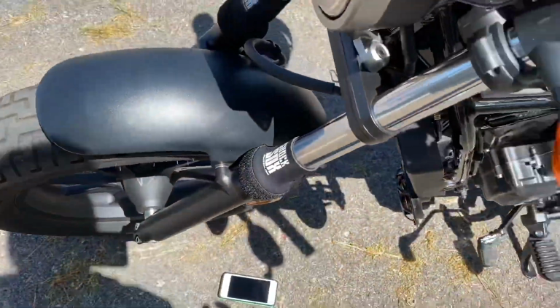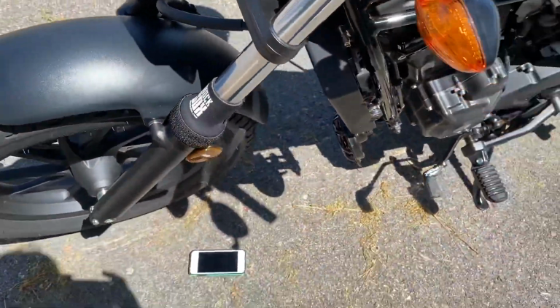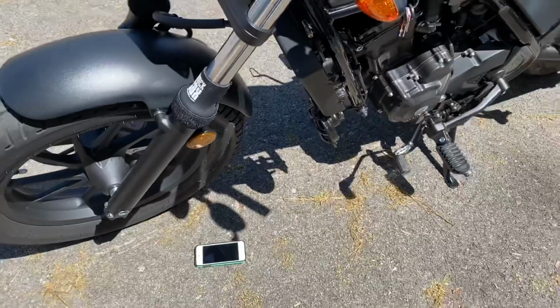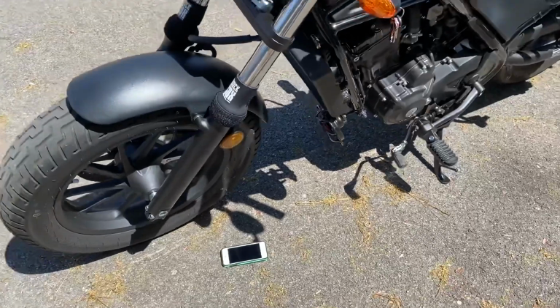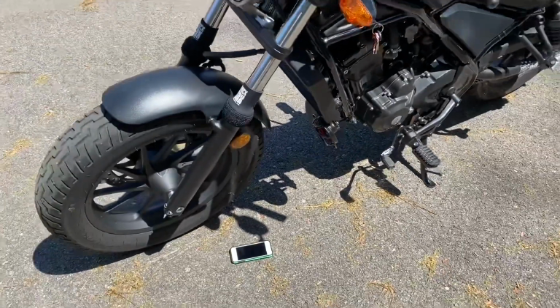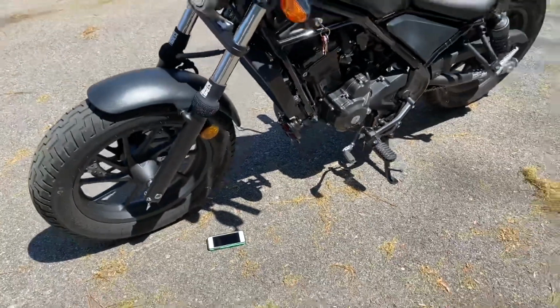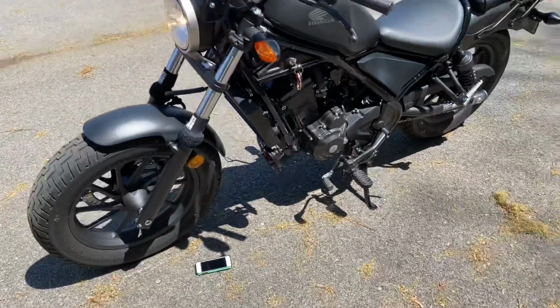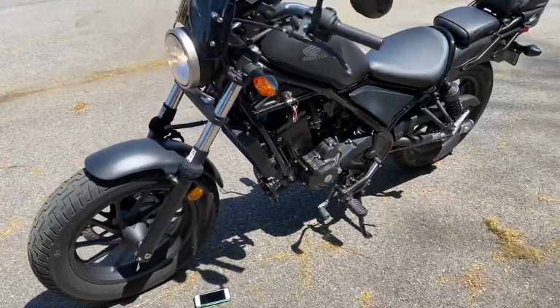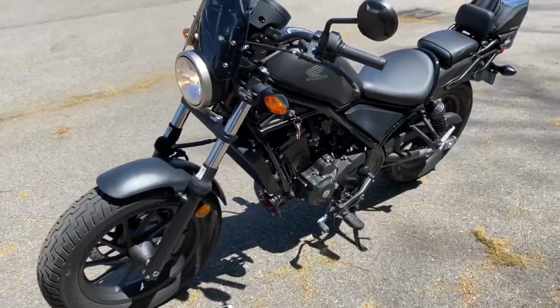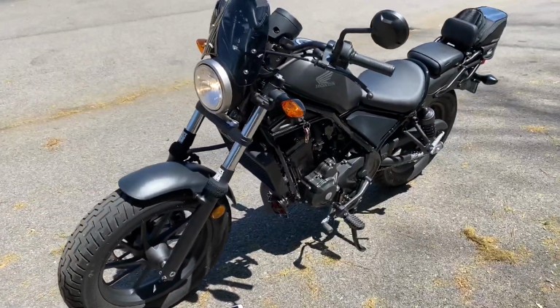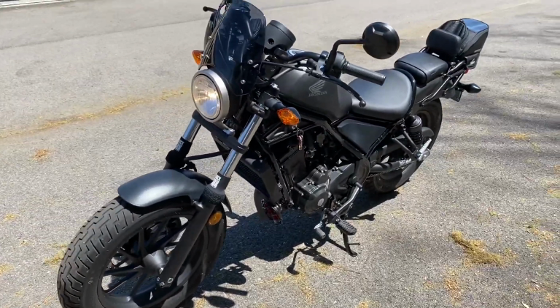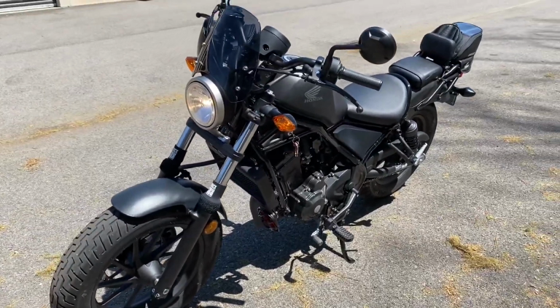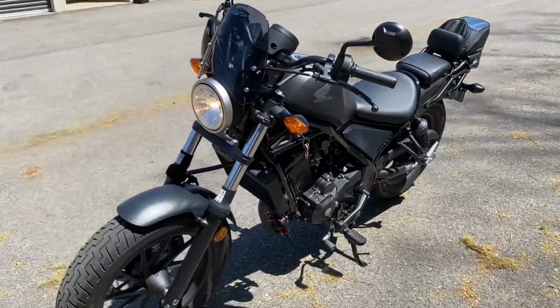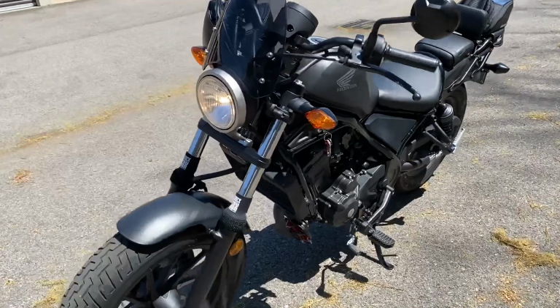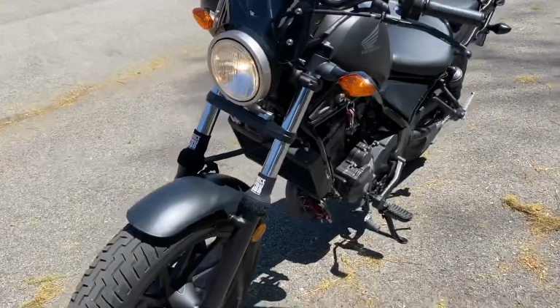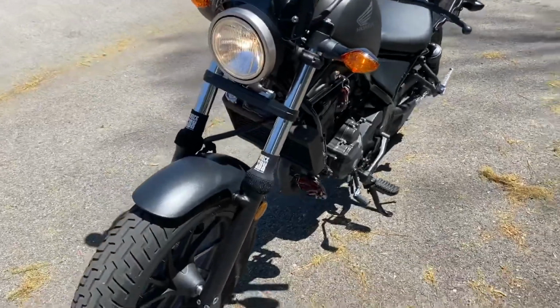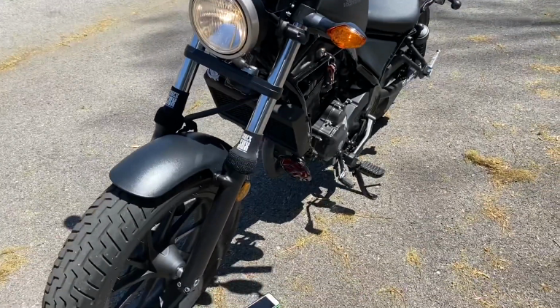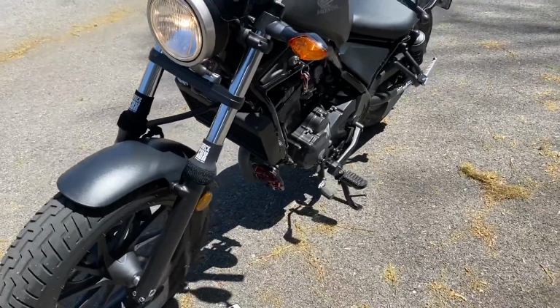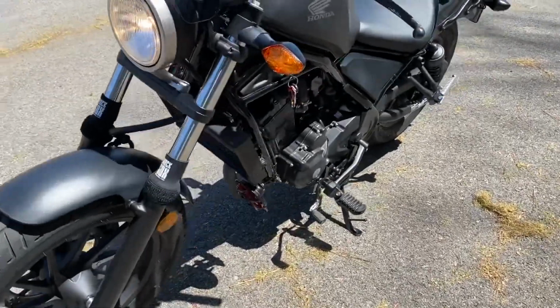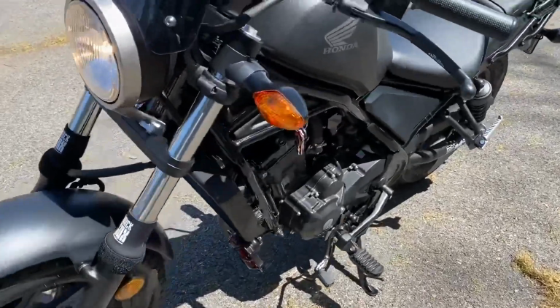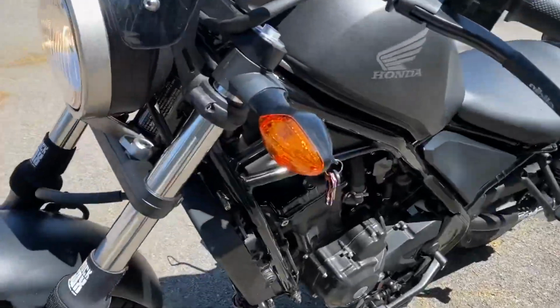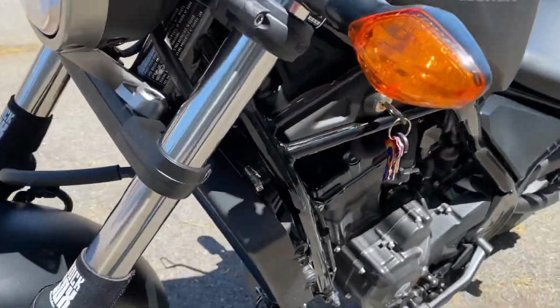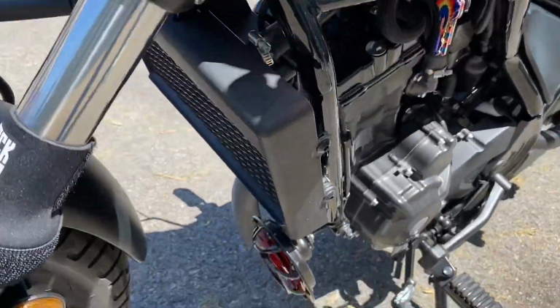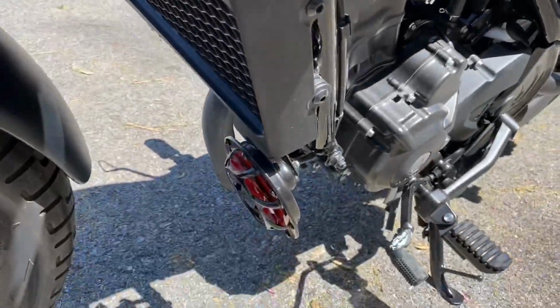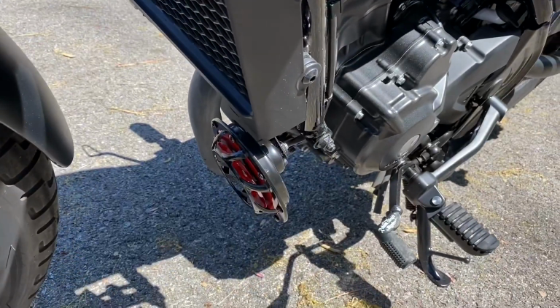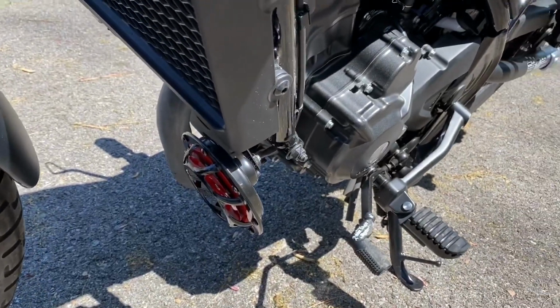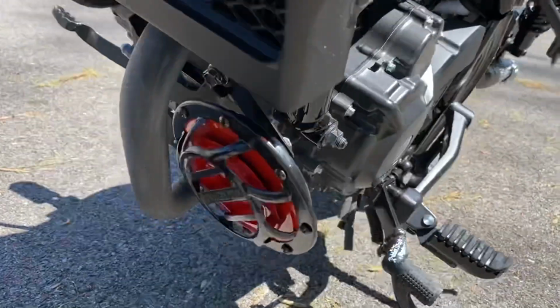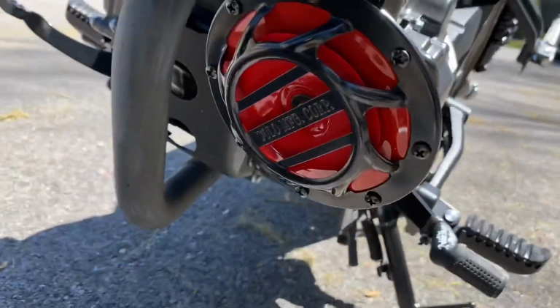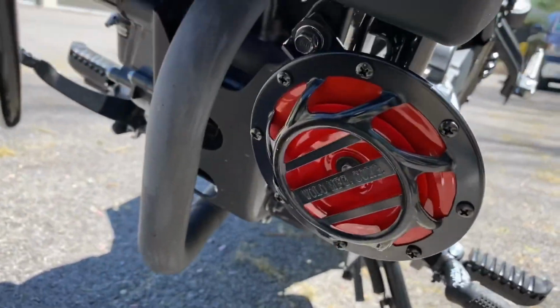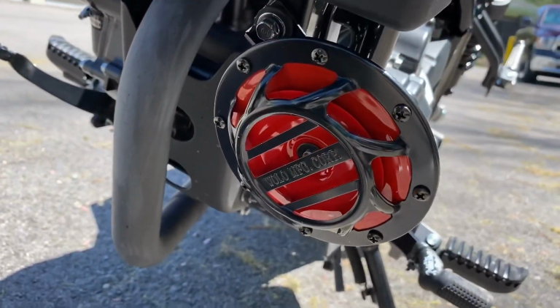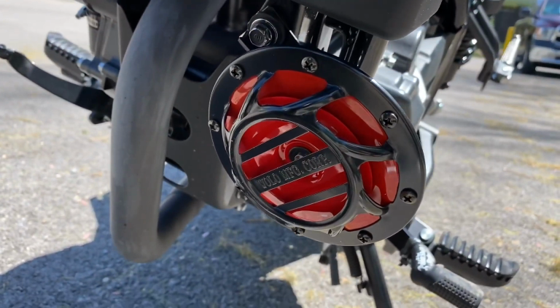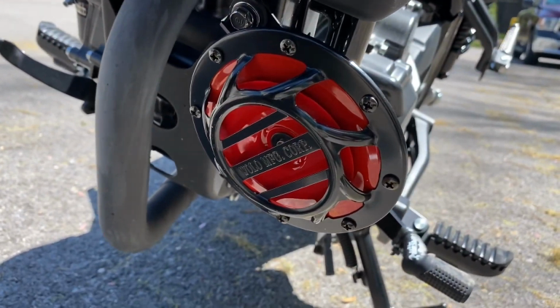Yeah, it does exactly what it says it will do, and more. It's rated for 118 decibels — that's what it's supposed to produce. And as you can see, it got up beyond that to 120. Awesome horn. Put one on your bike.